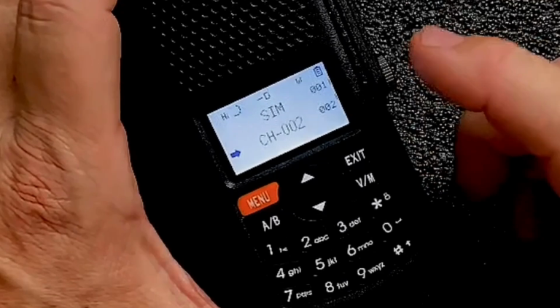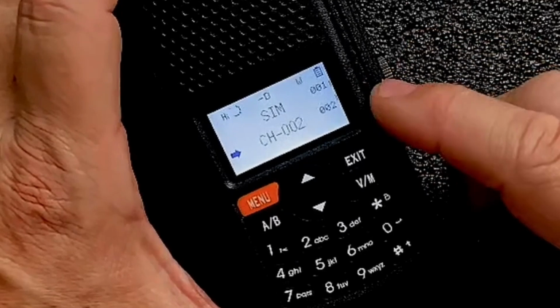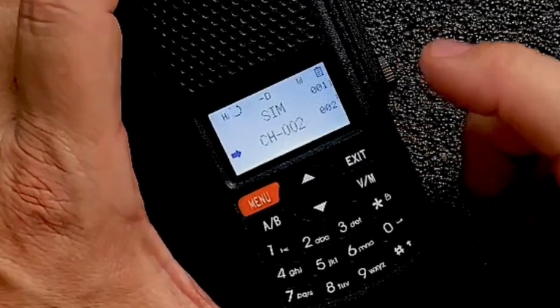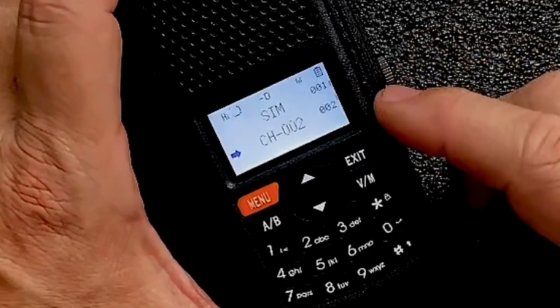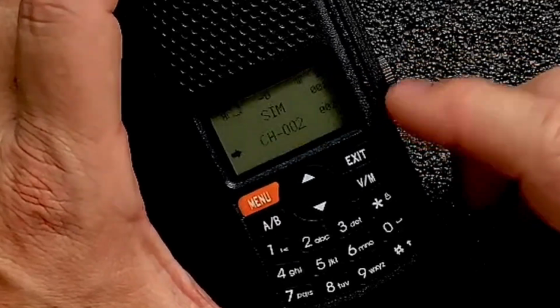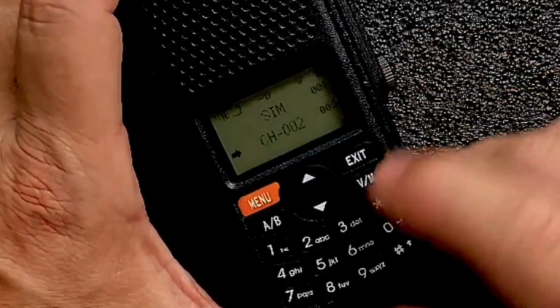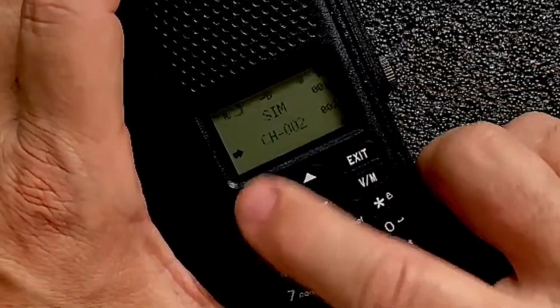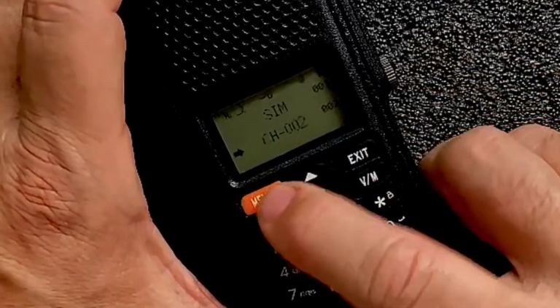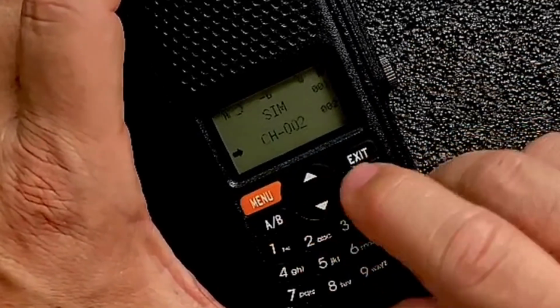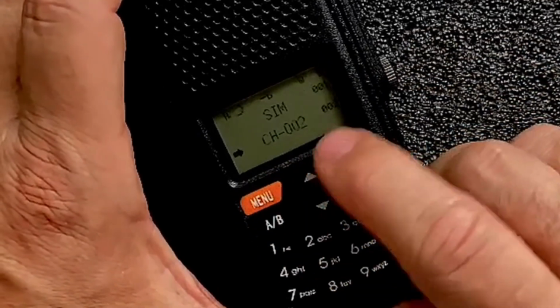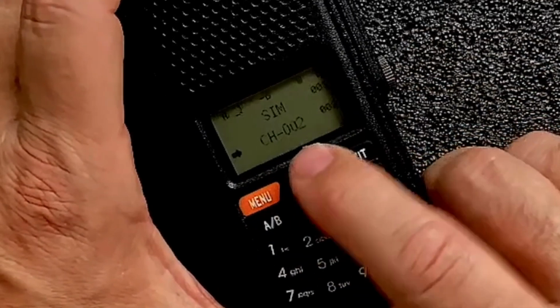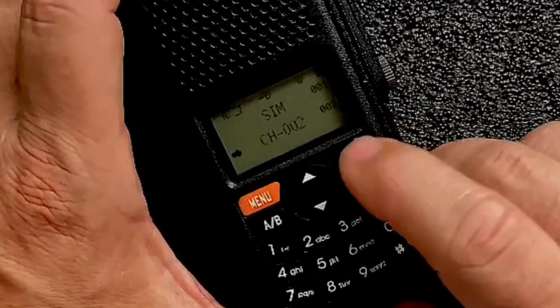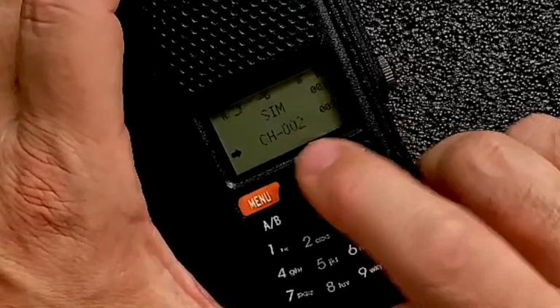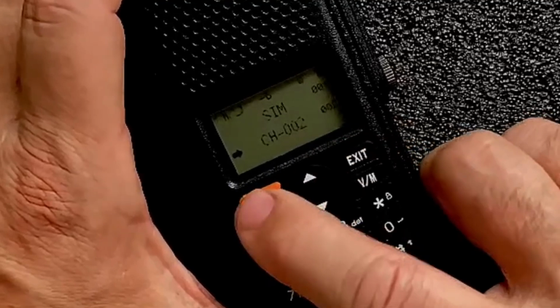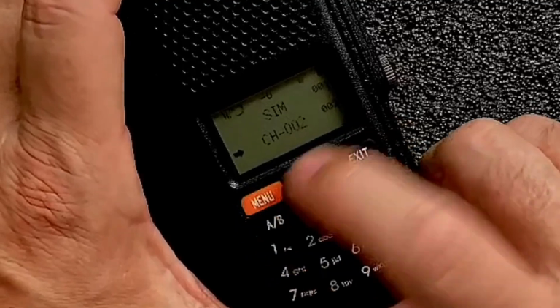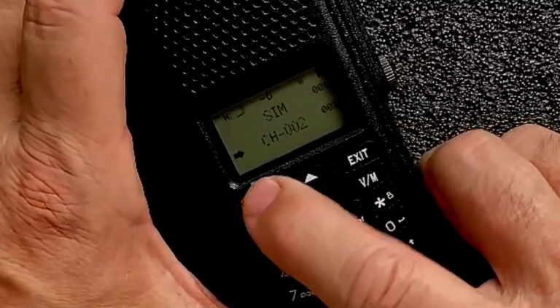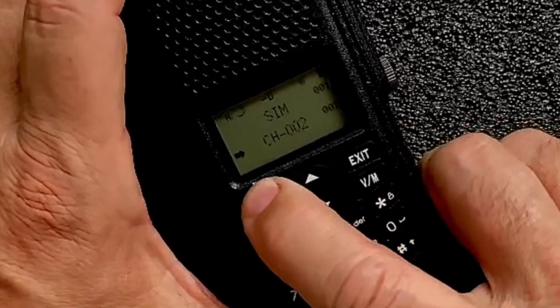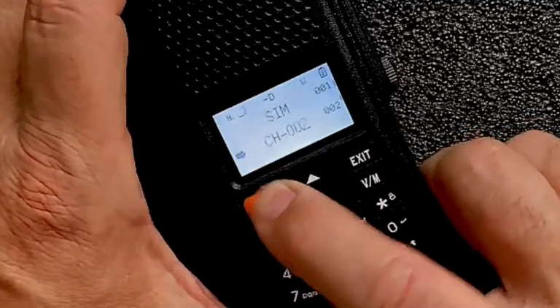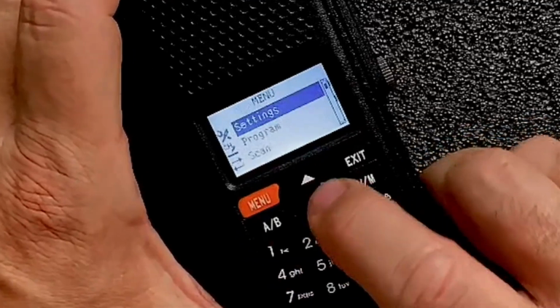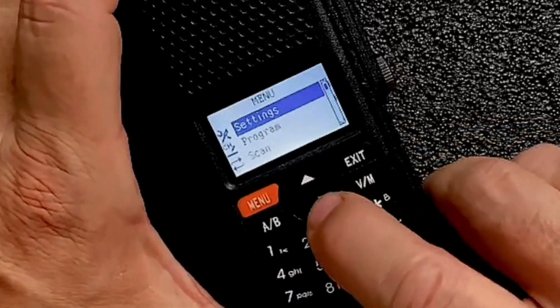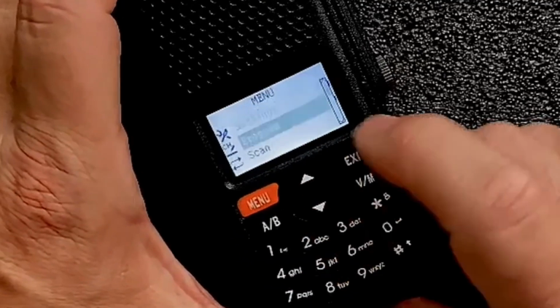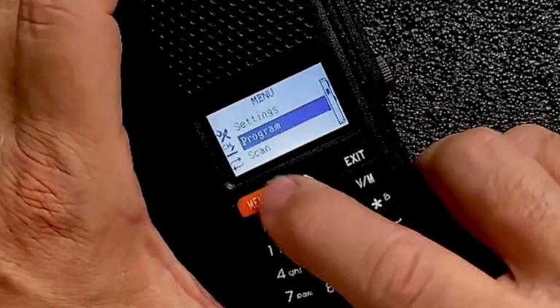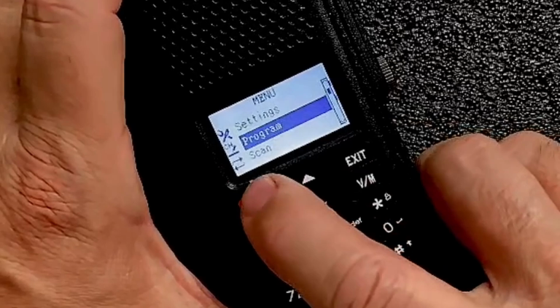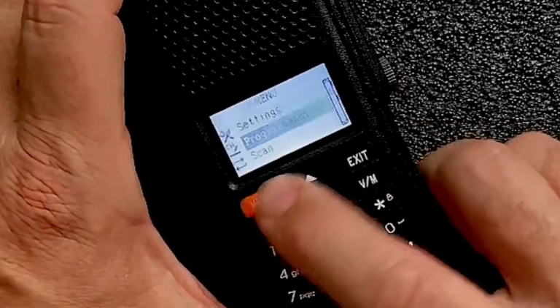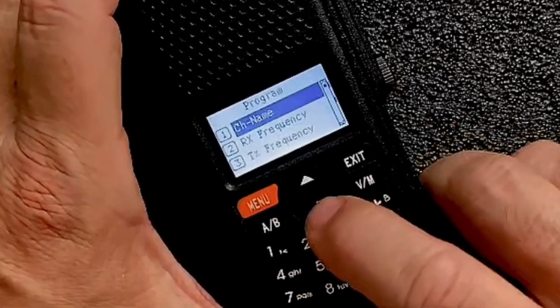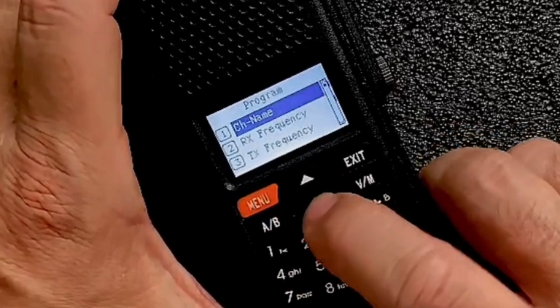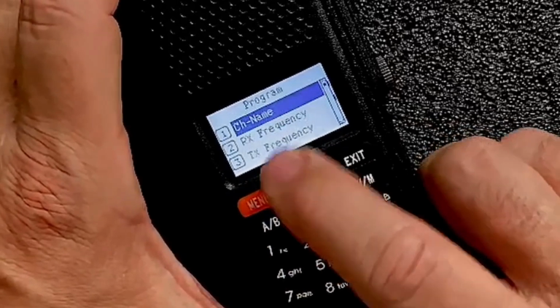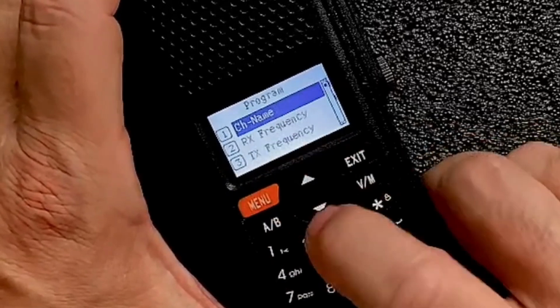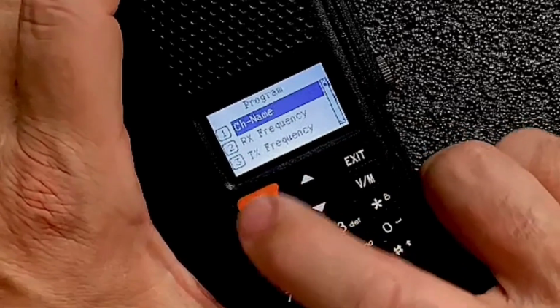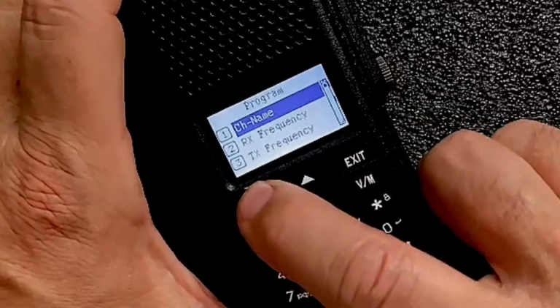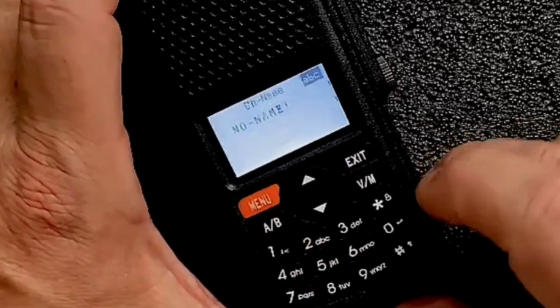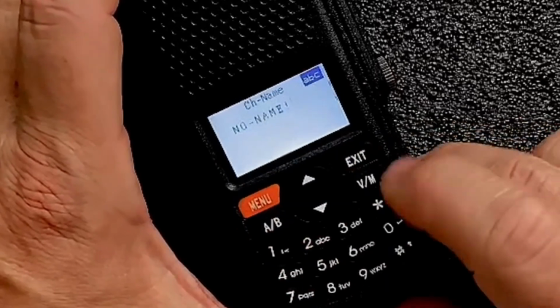If you wanted to add a name to that repeater, that's fairly easy as well. Once you're in the memory mode and you have the channel selected, press your menu again, come down to program, and then come to channel name. You can go in here.